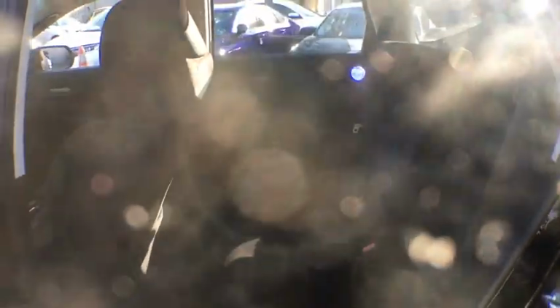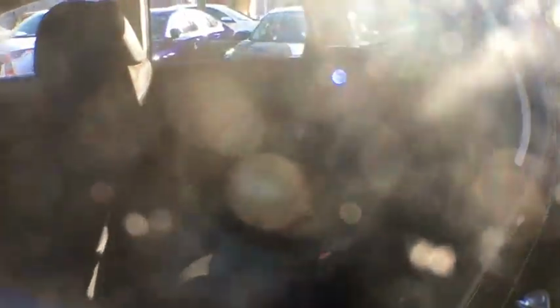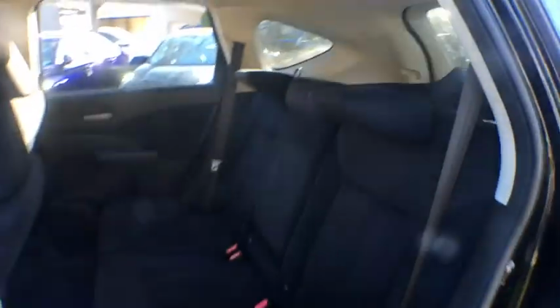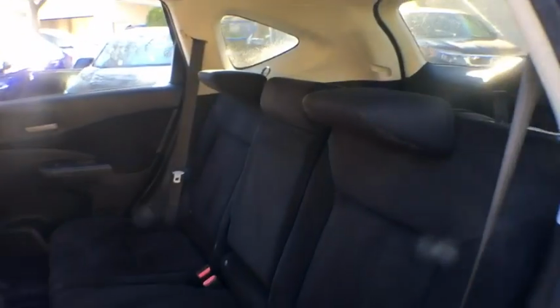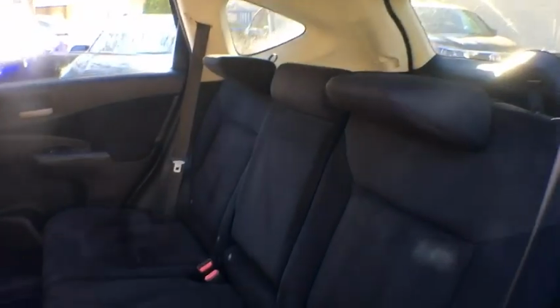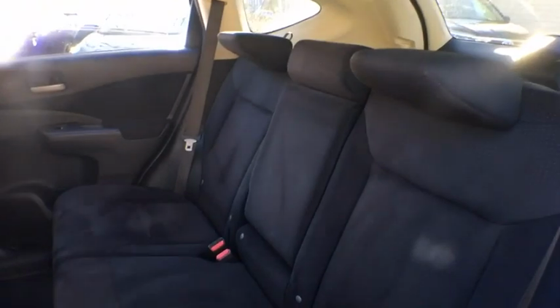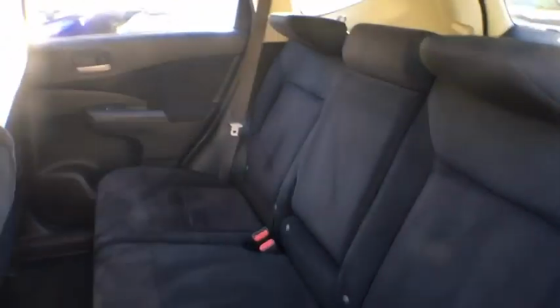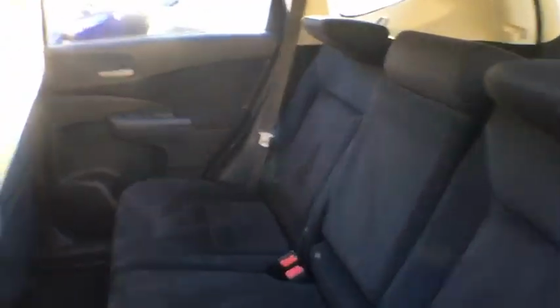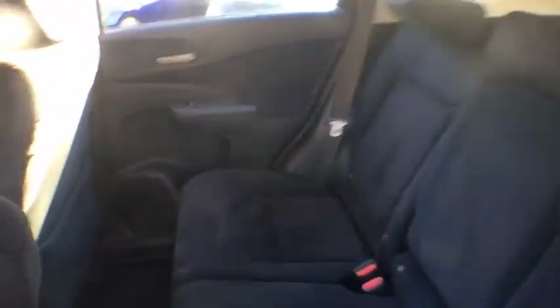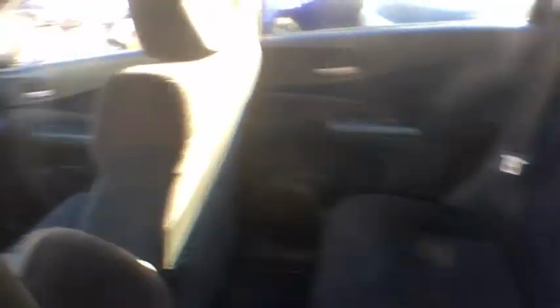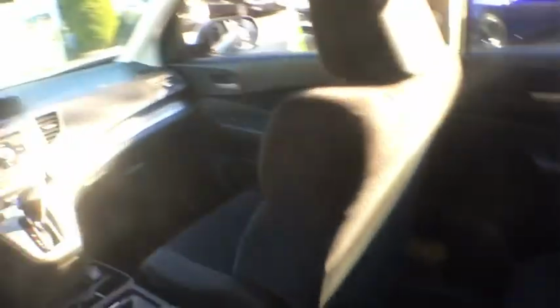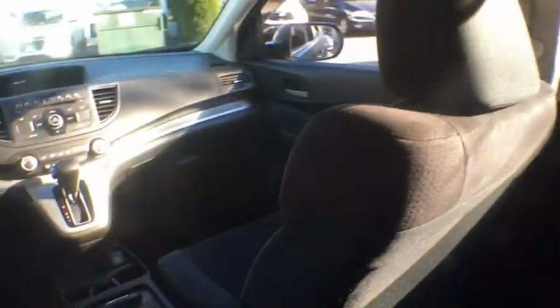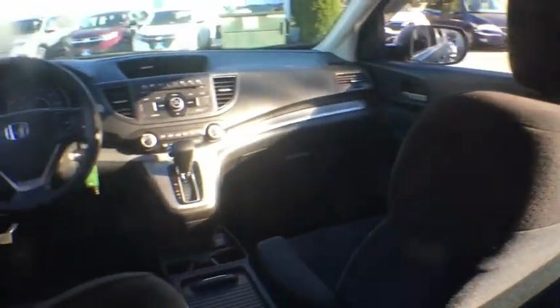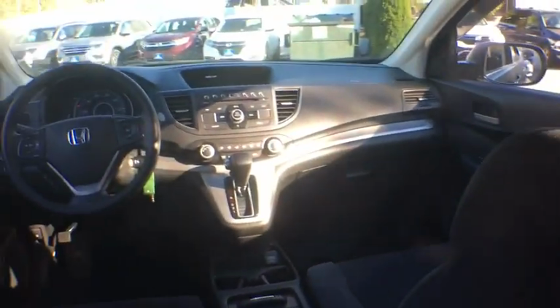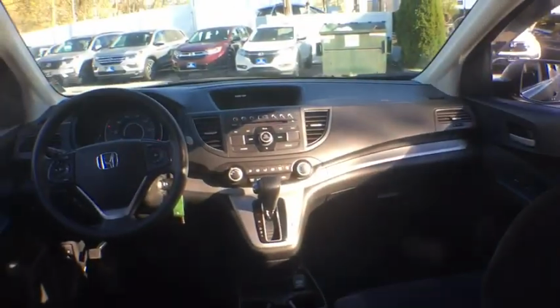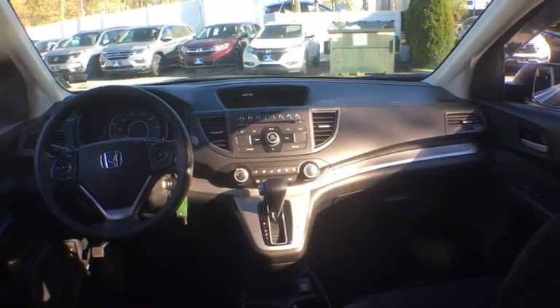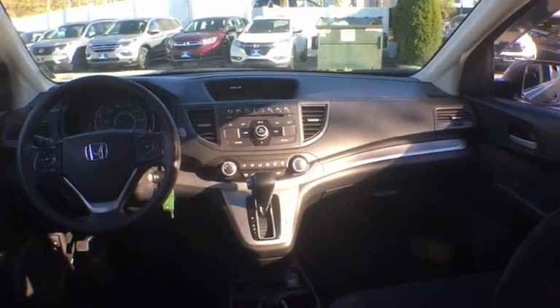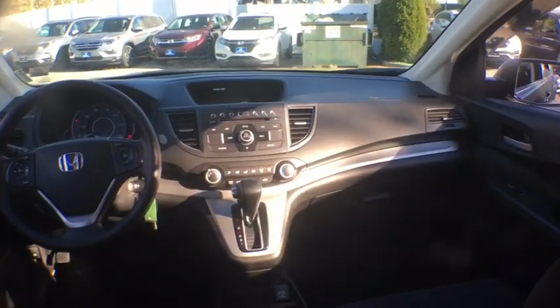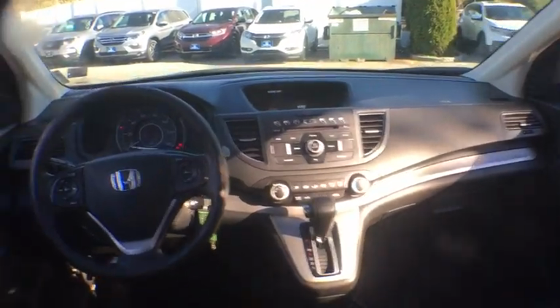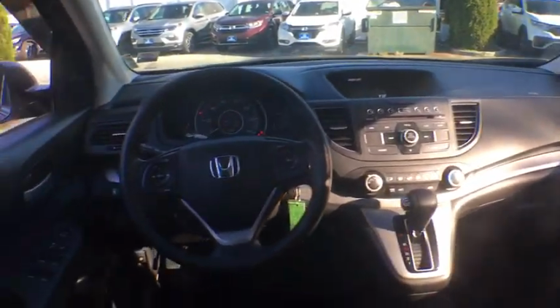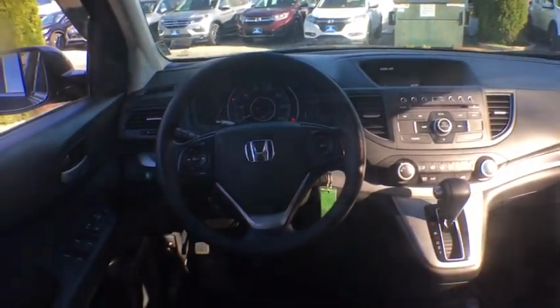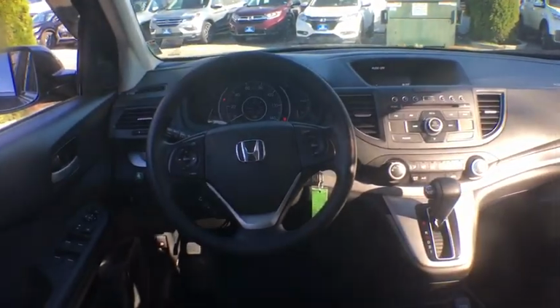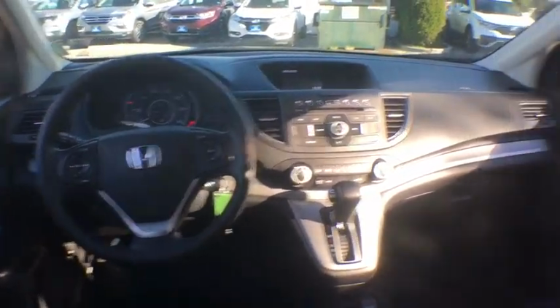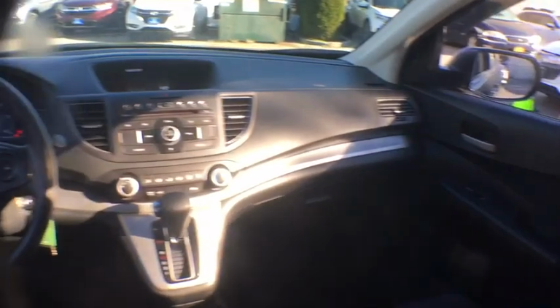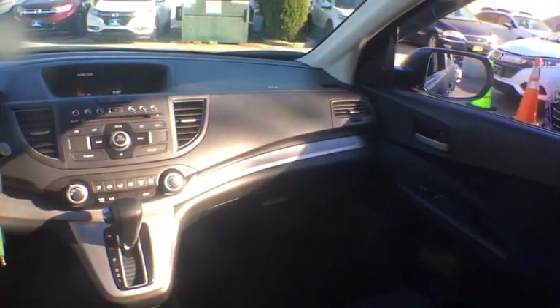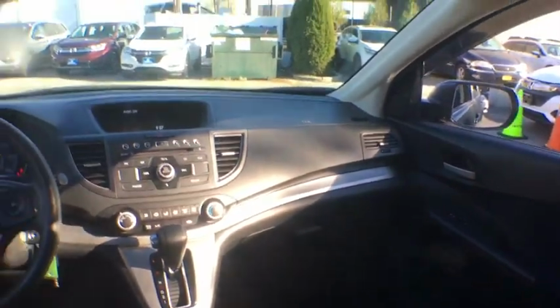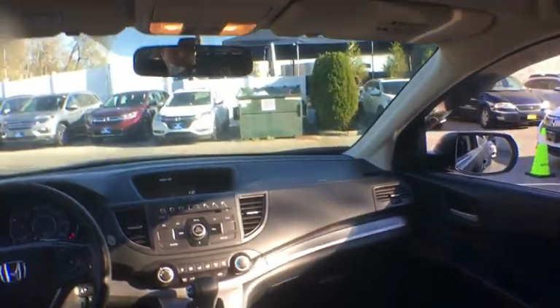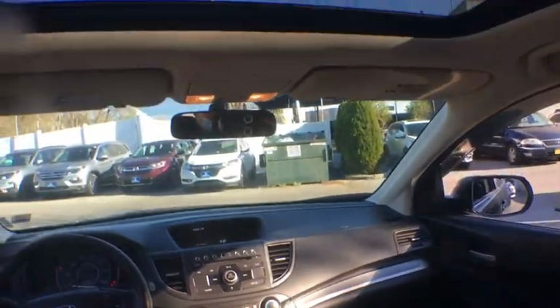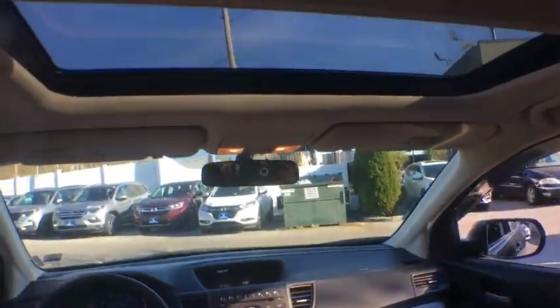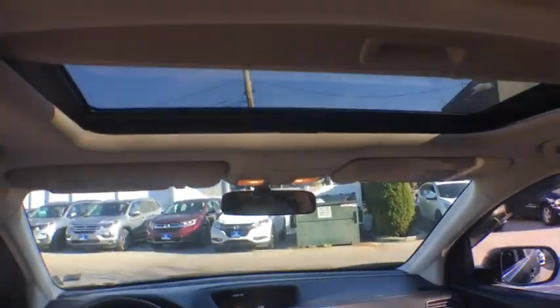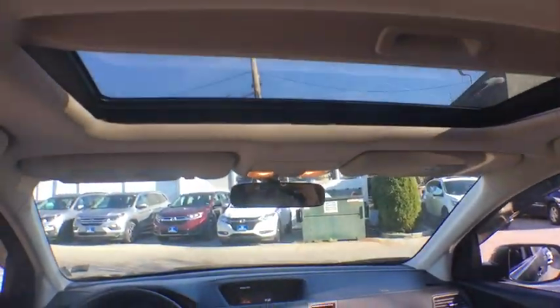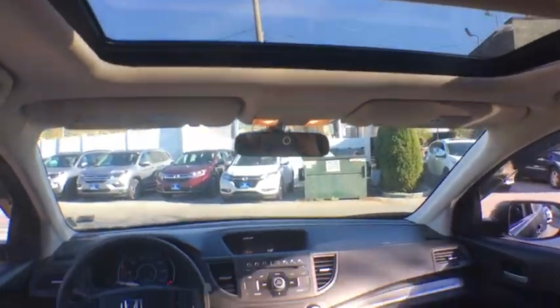Overhead console, tachometer, panic alarm, brake assist, power moonroof. Wouldn't you look great in this vehicle? Stop in today and see for yourself.